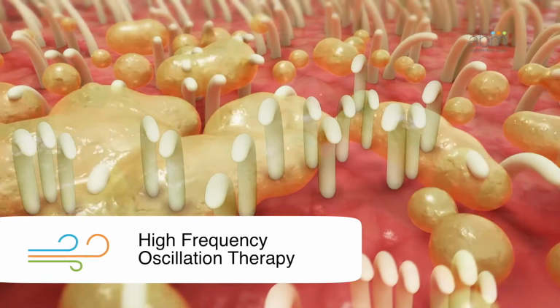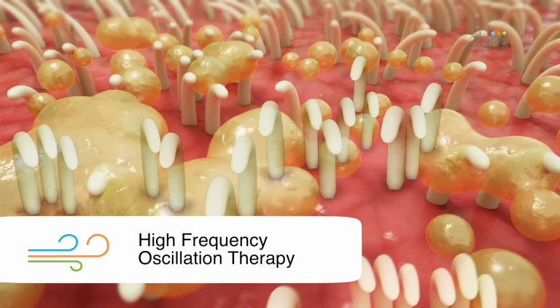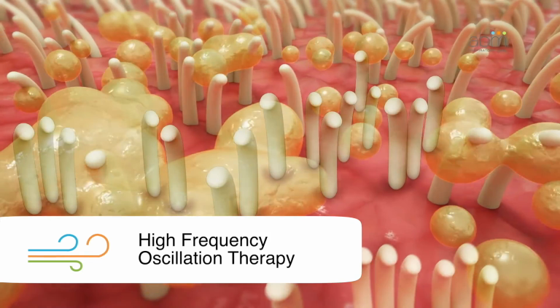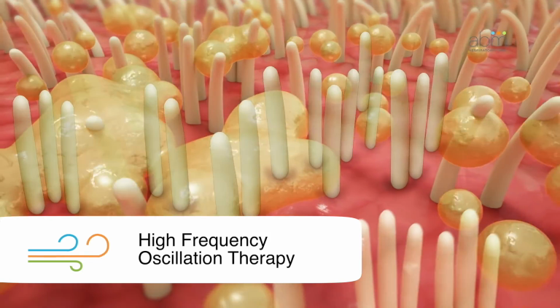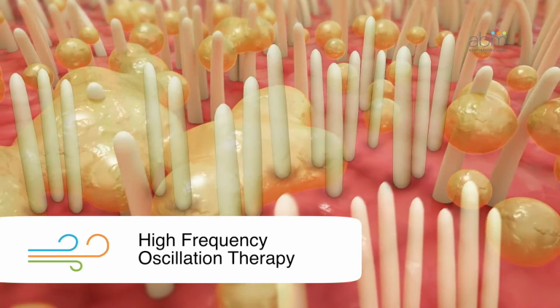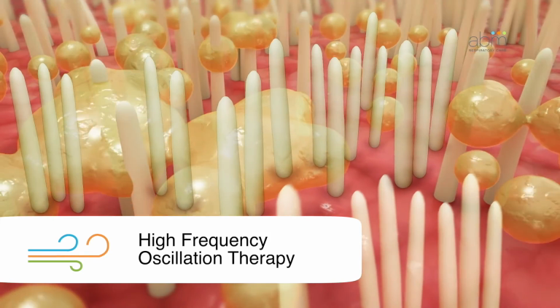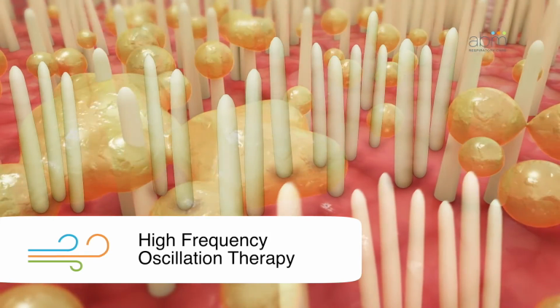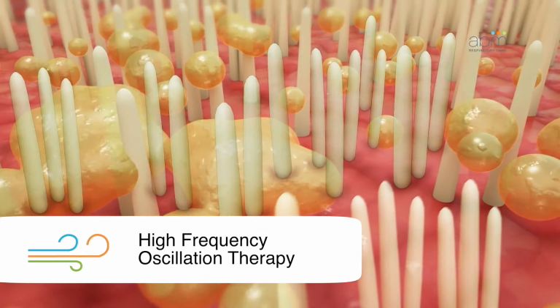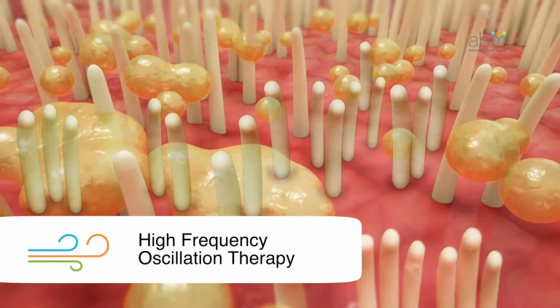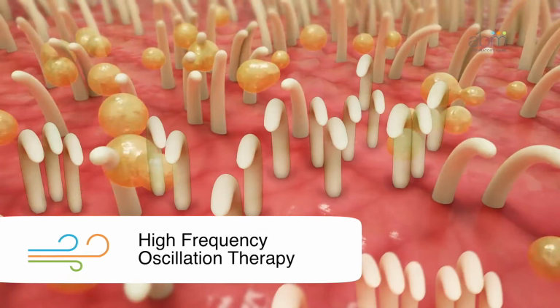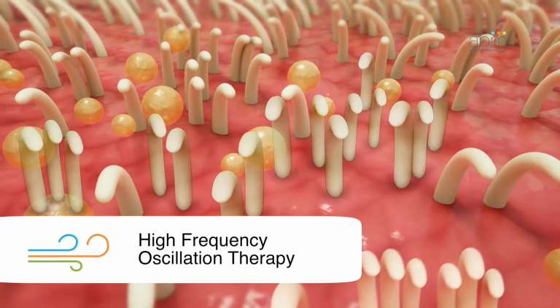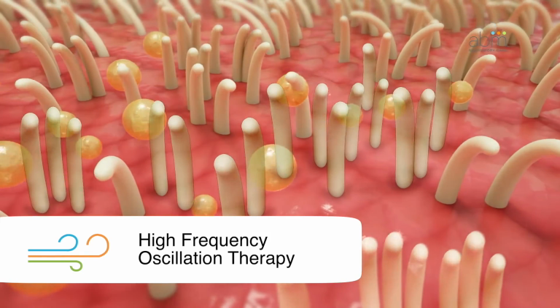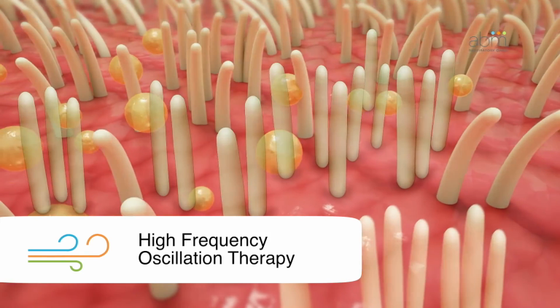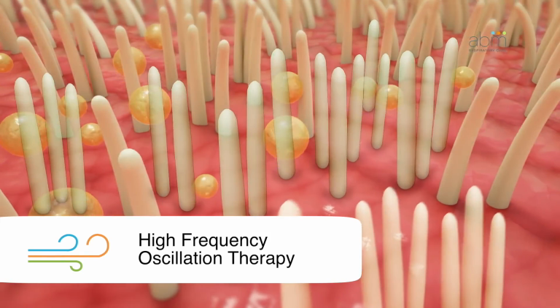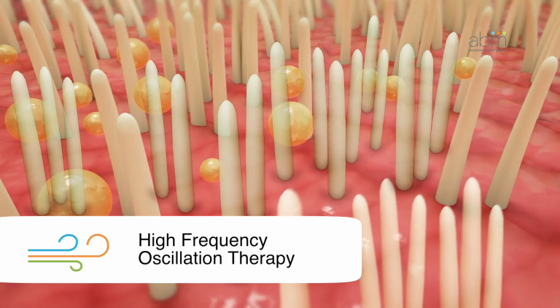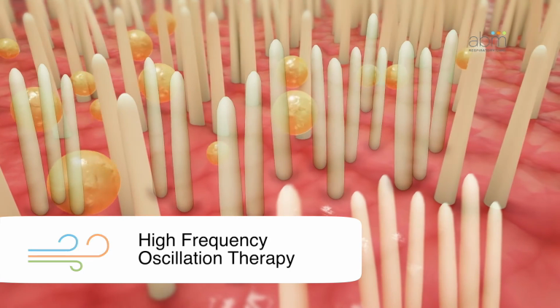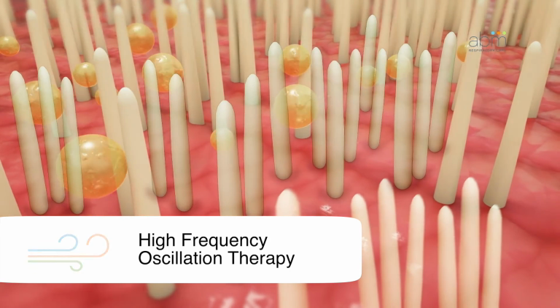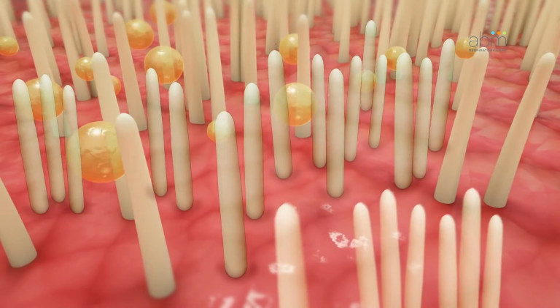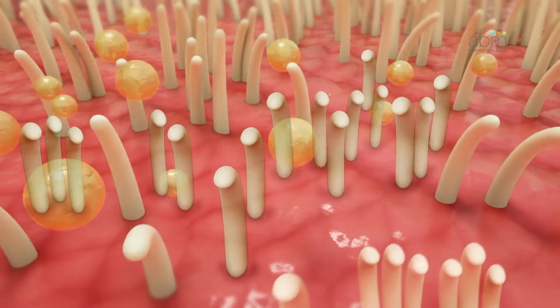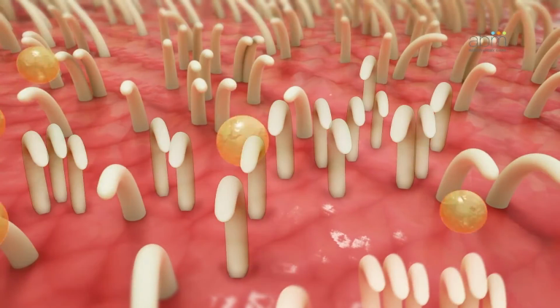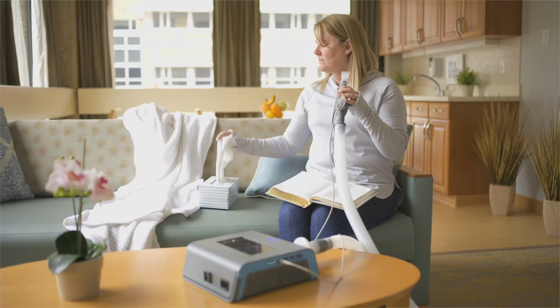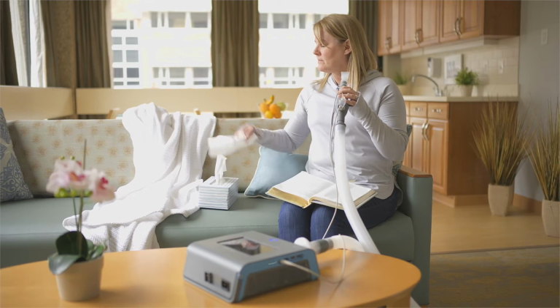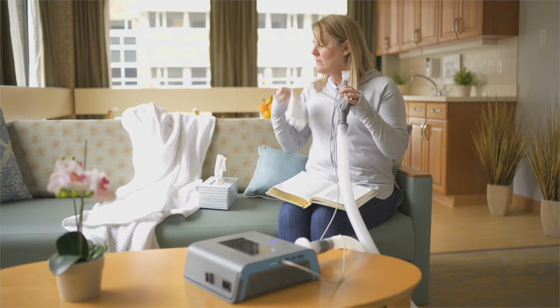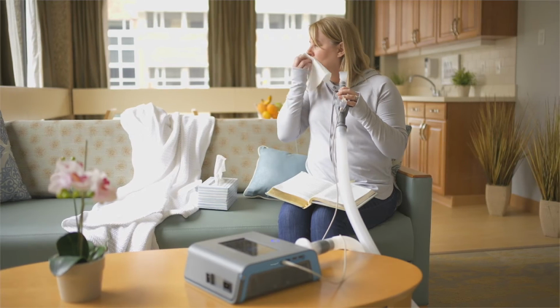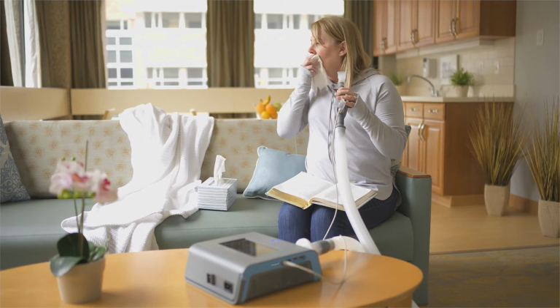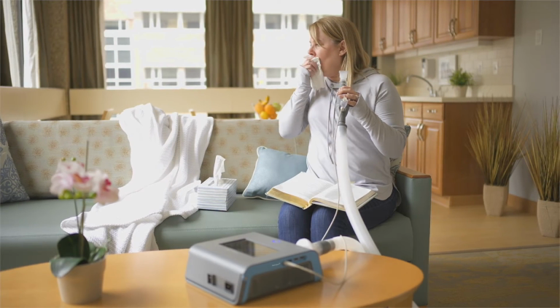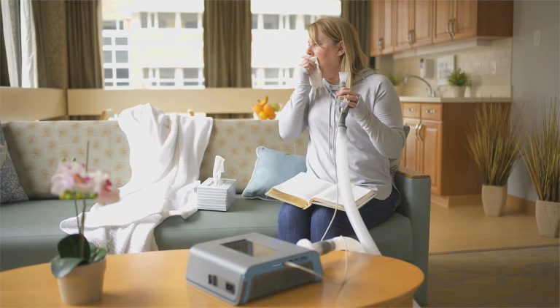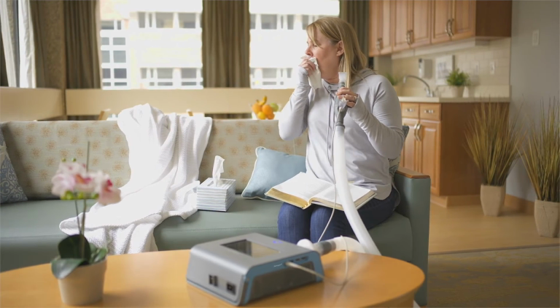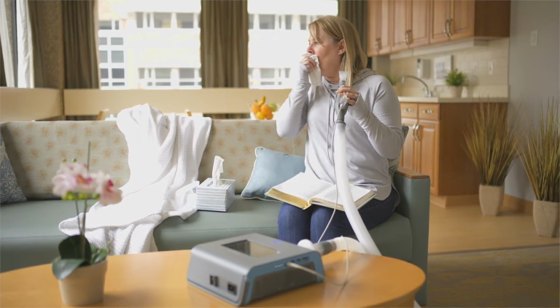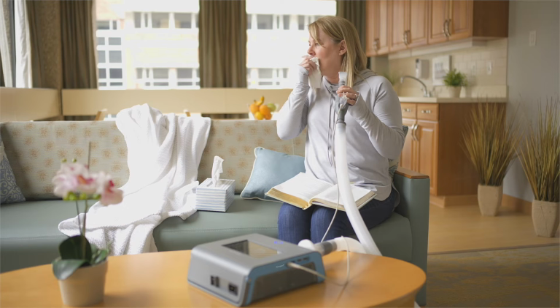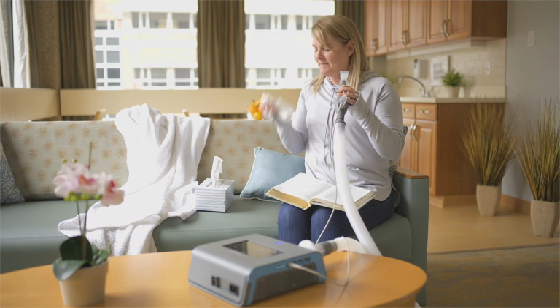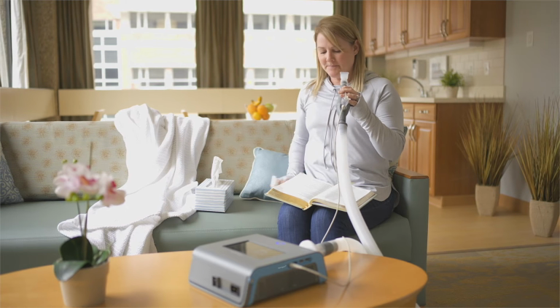The second therapy is high-frequency oscillation to mobilize secretions. This therapy gently shakes the airways internally to break up and thin secretions stuck in the lungs, so patients can cough it up or suction it out.